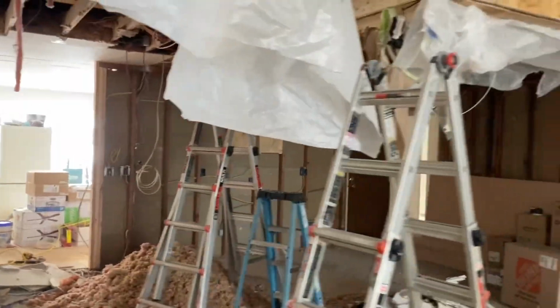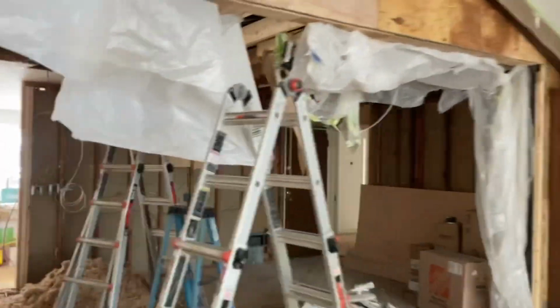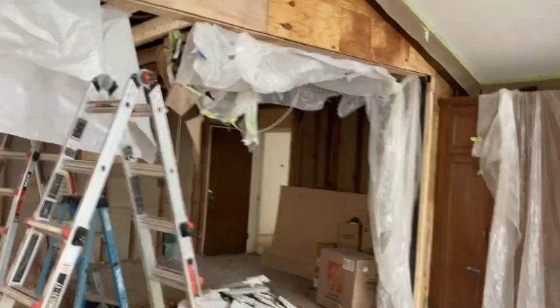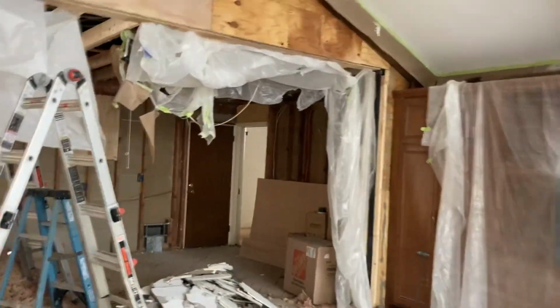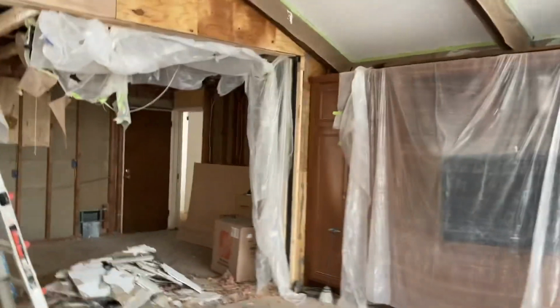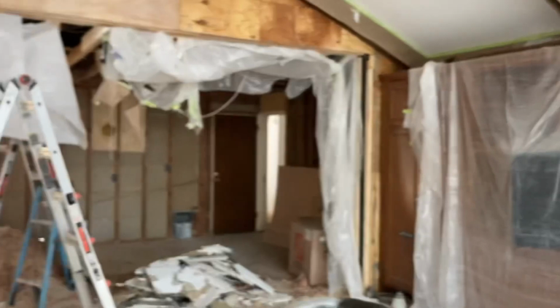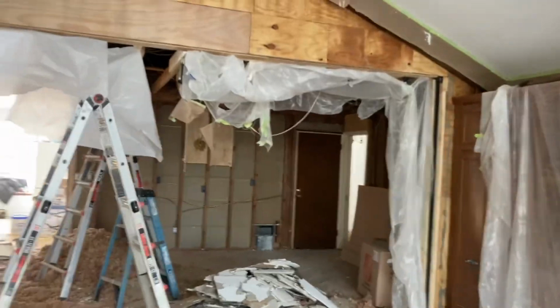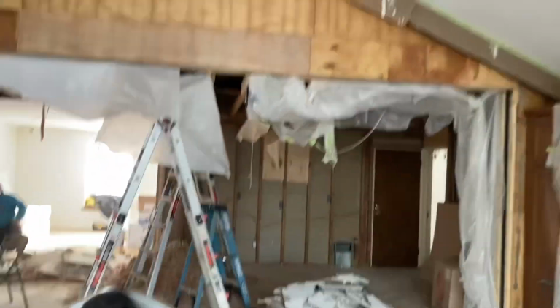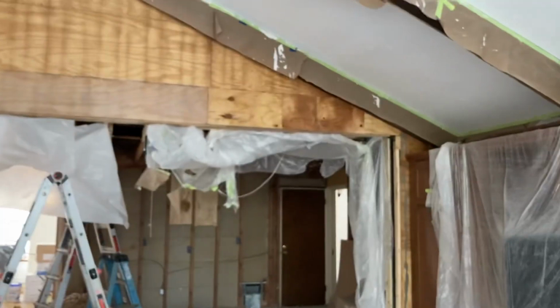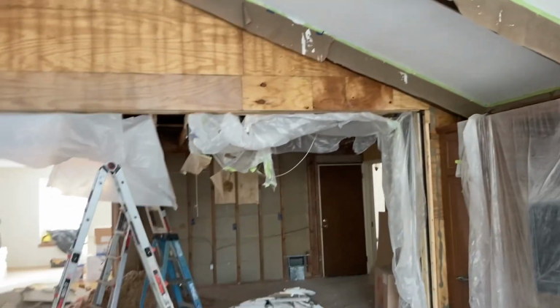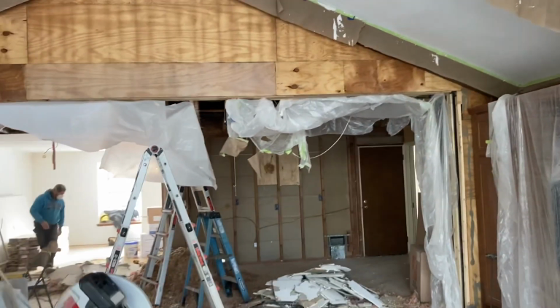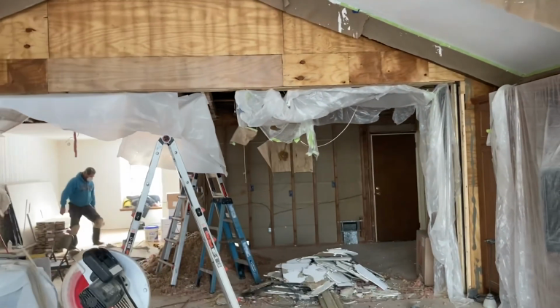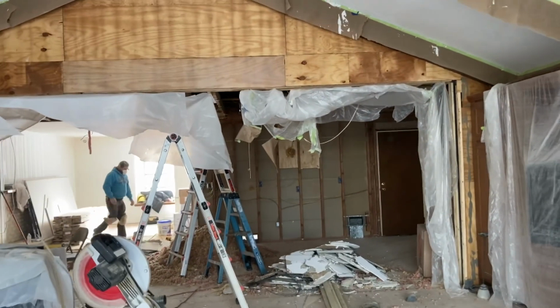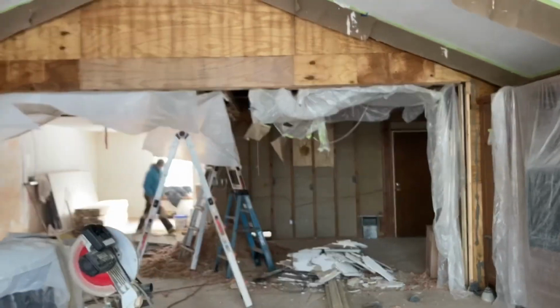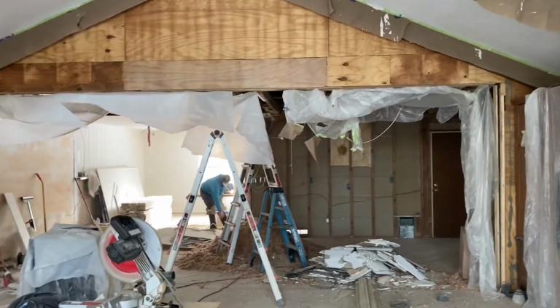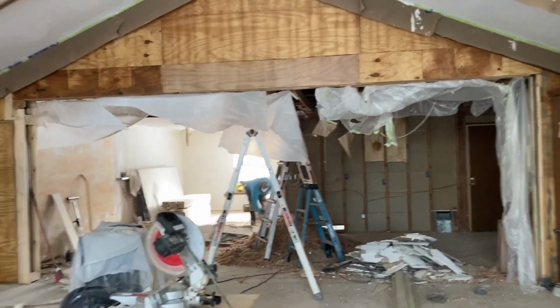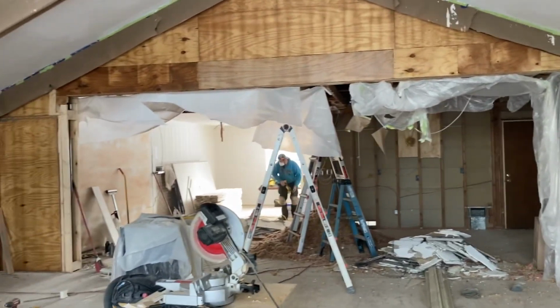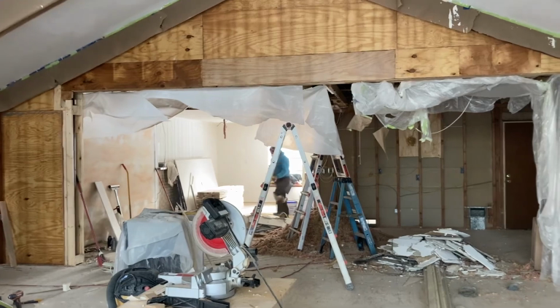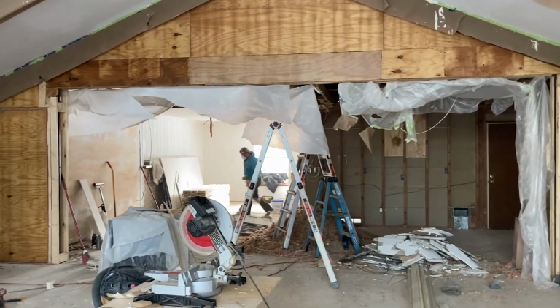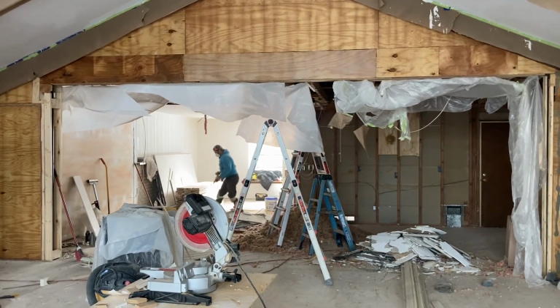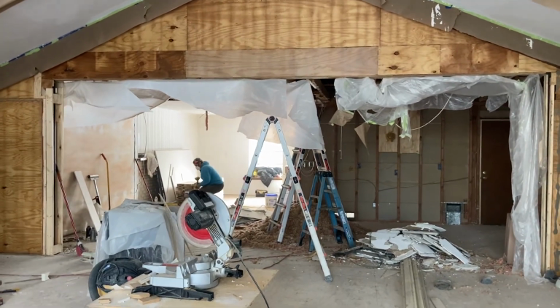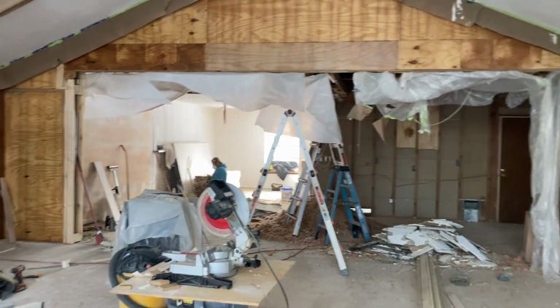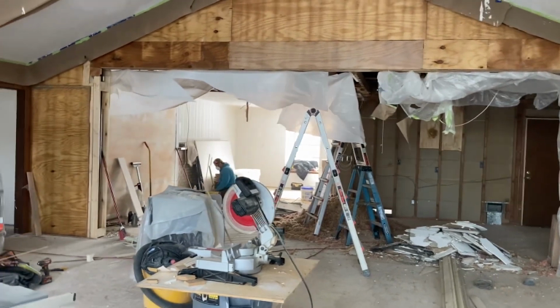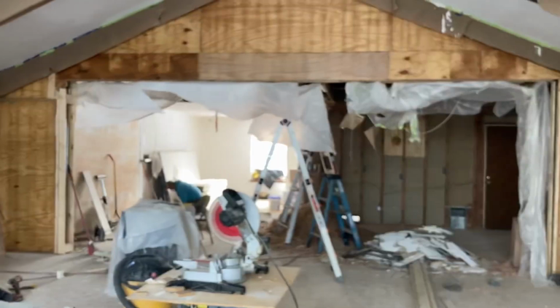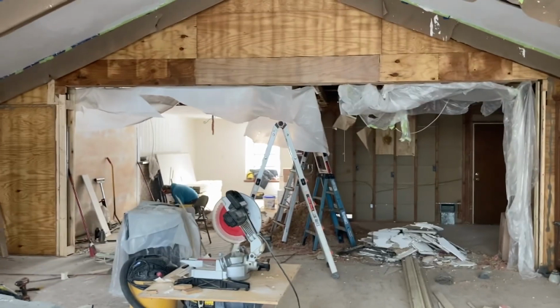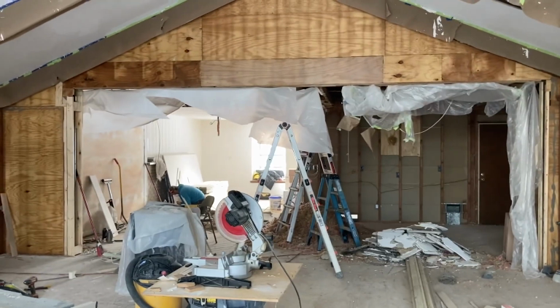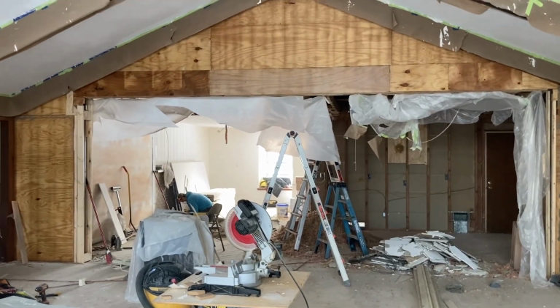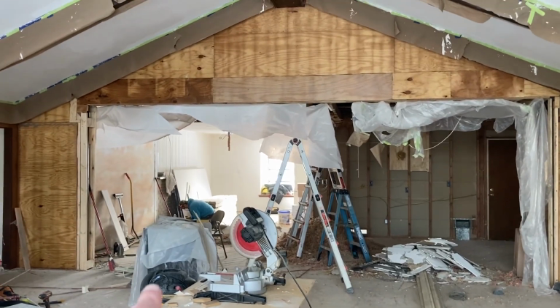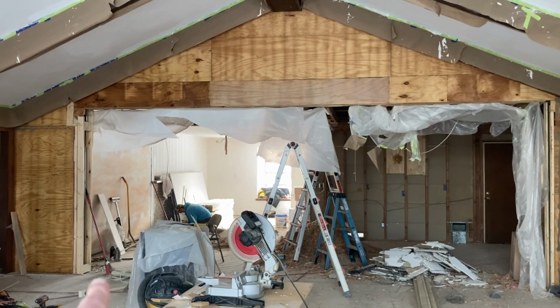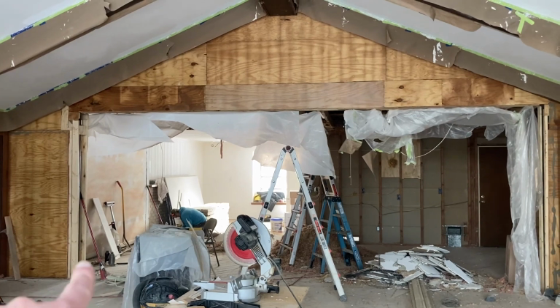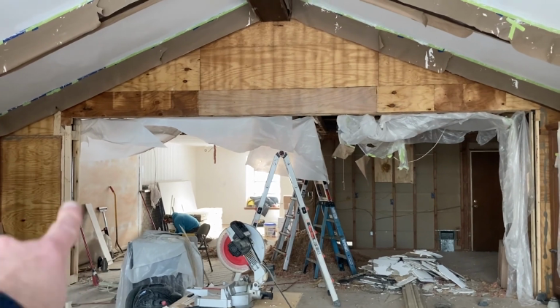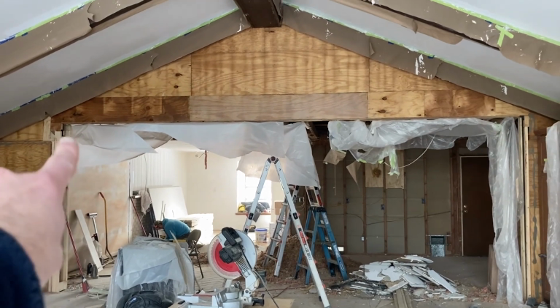First, let me say don't attempt this without getting a structural engineer report. We paid for that. The structural engineer came out, took measurements, made recommendations, and then we followed his plan.